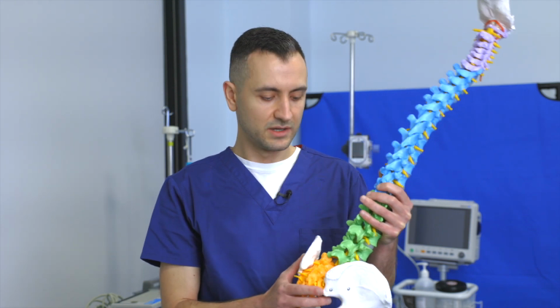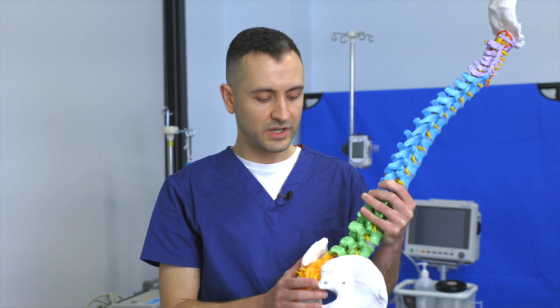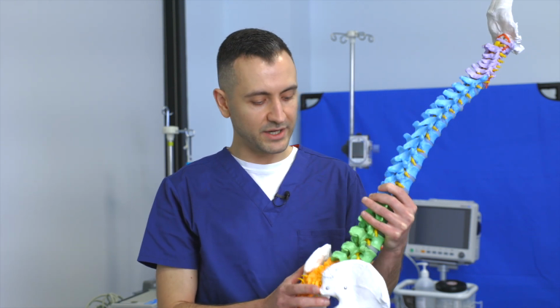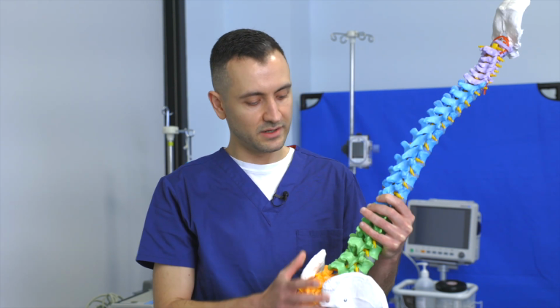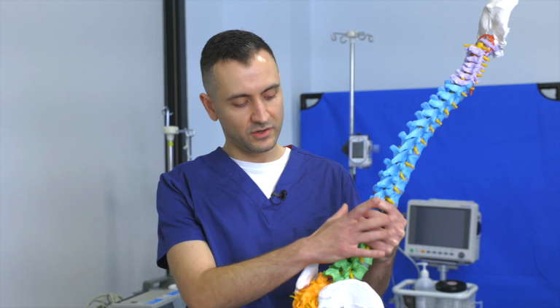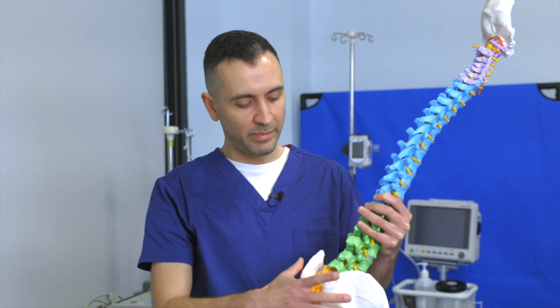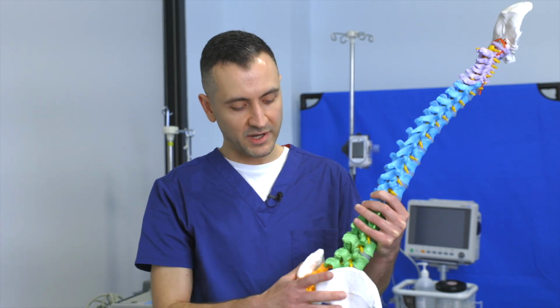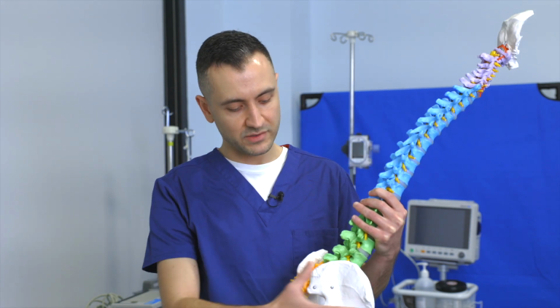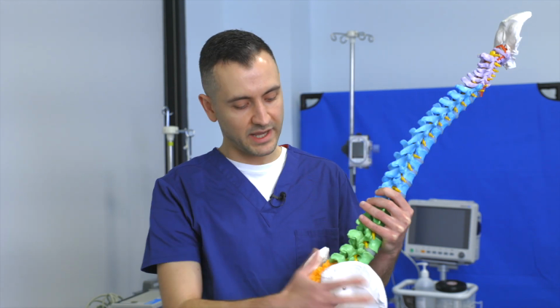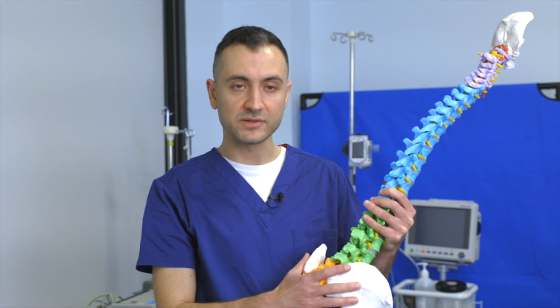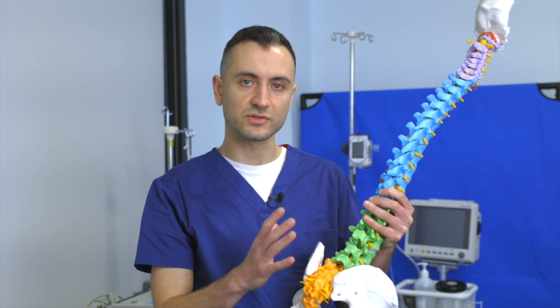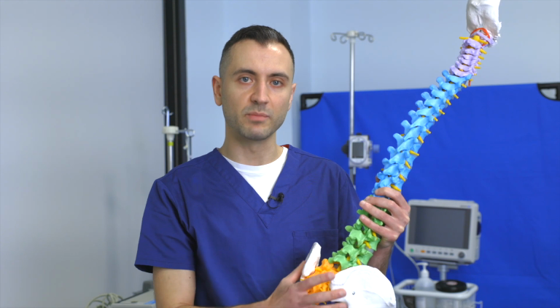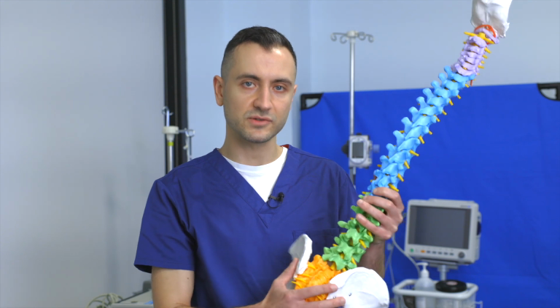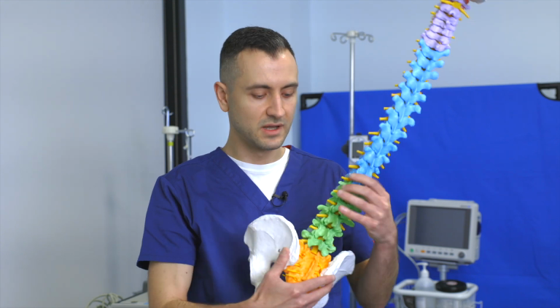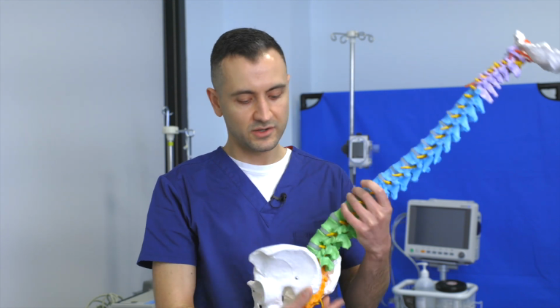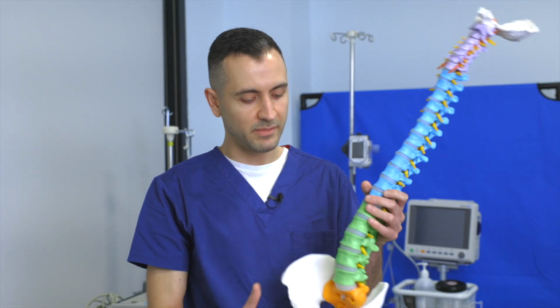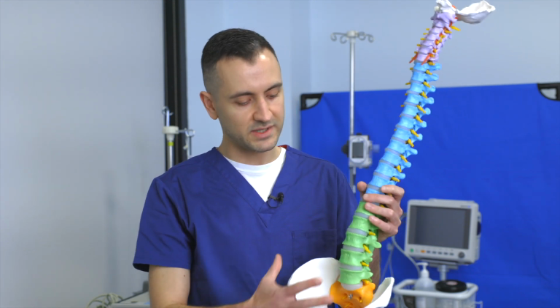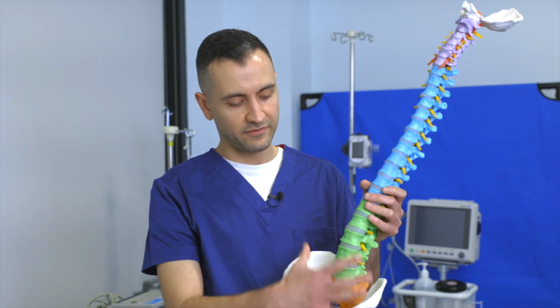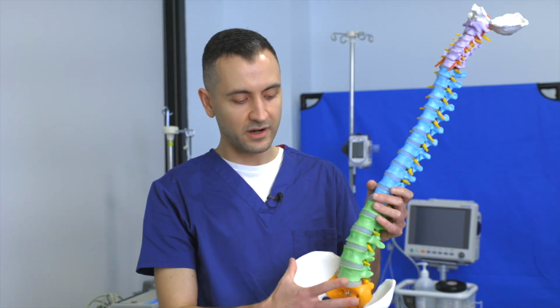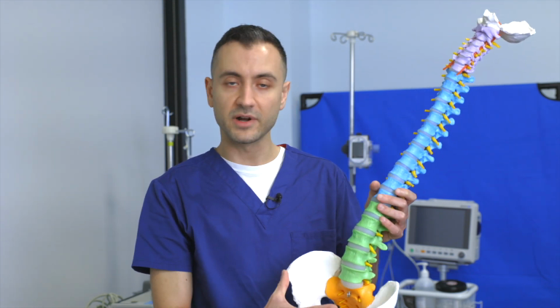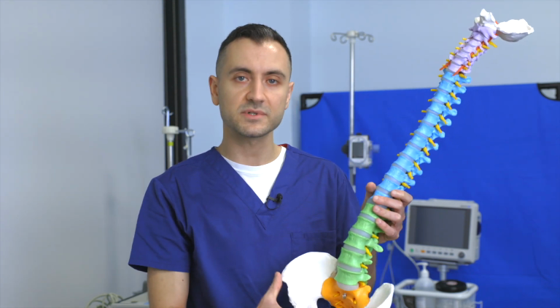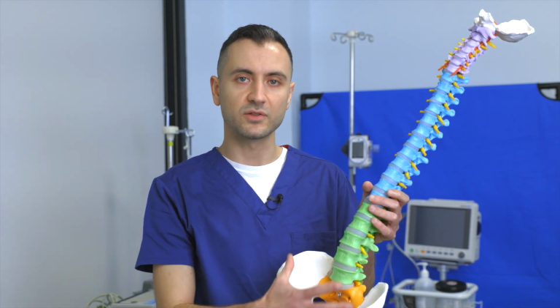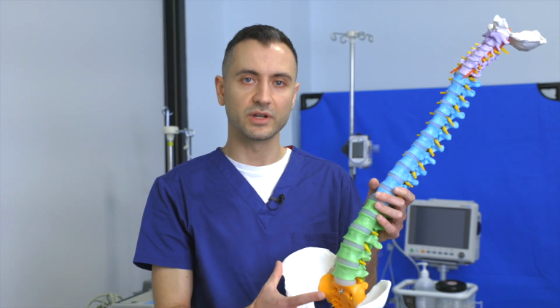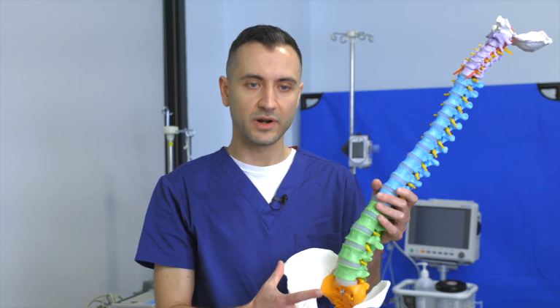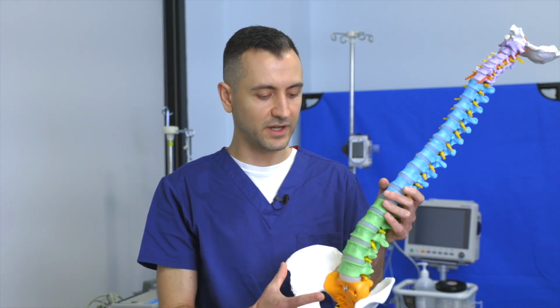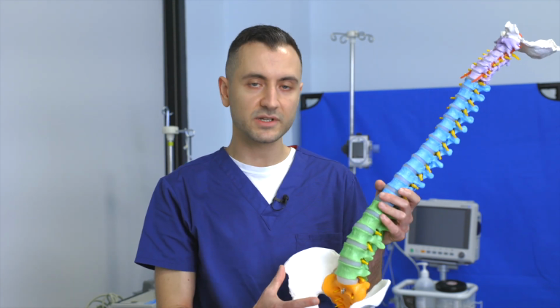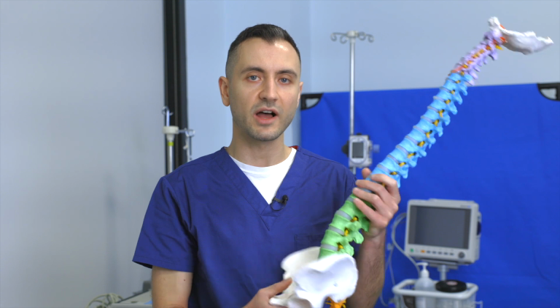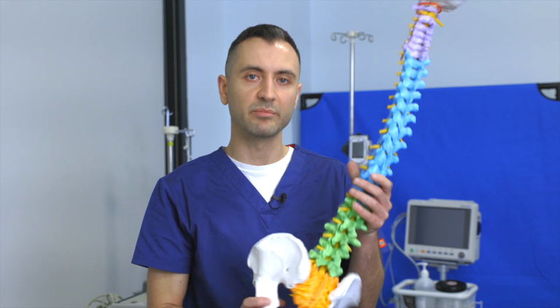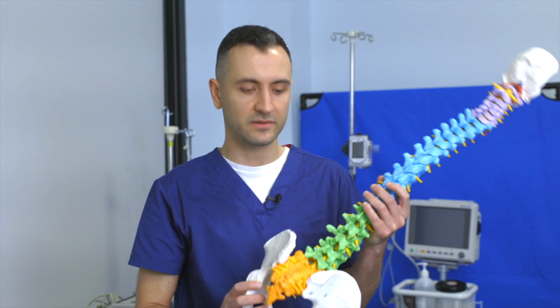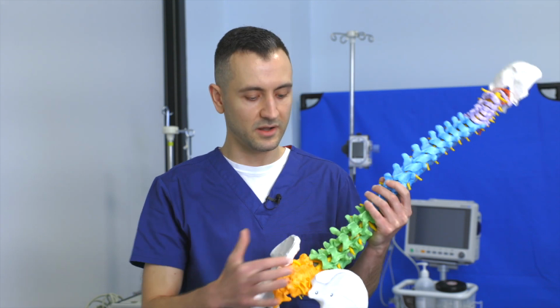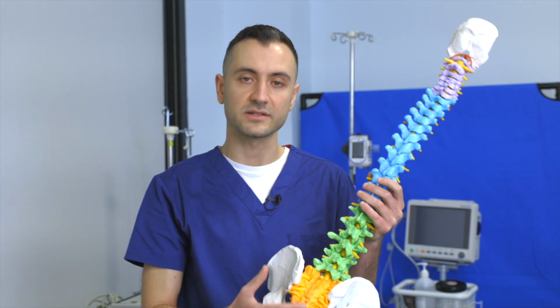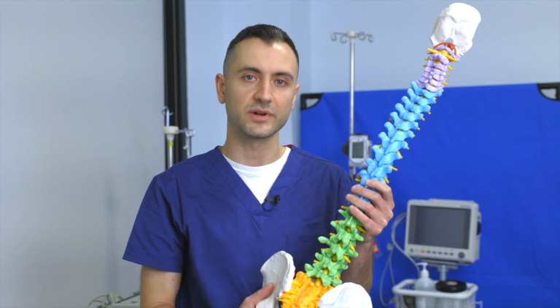So you can imagine your lower back muscles, hip muscles, glute muscles, and also the muscles at the front of your hips including your hip flexors can all have an impact on the SI joint.